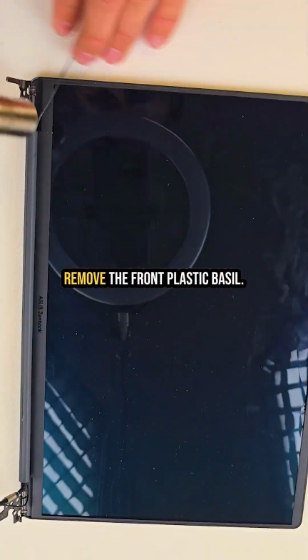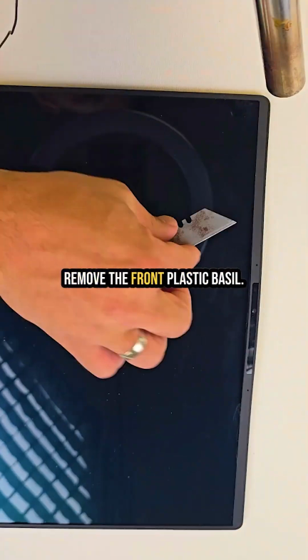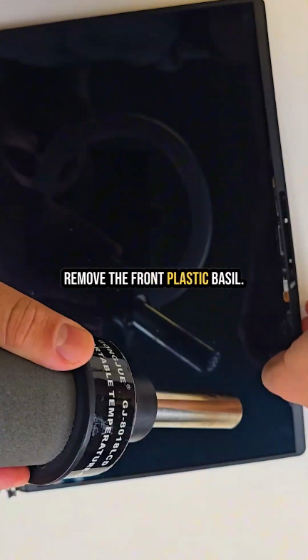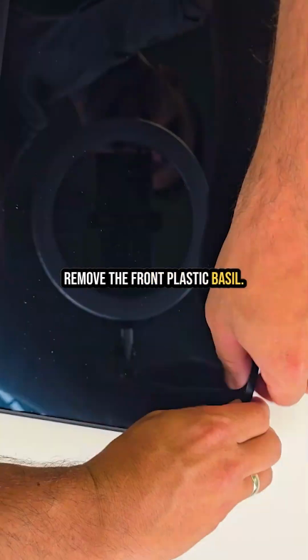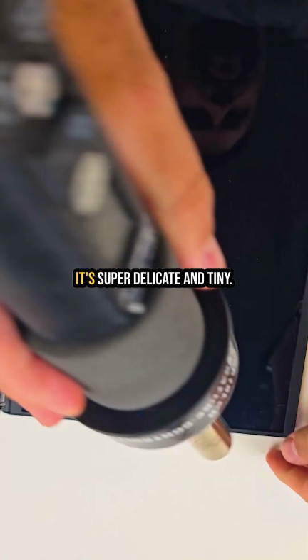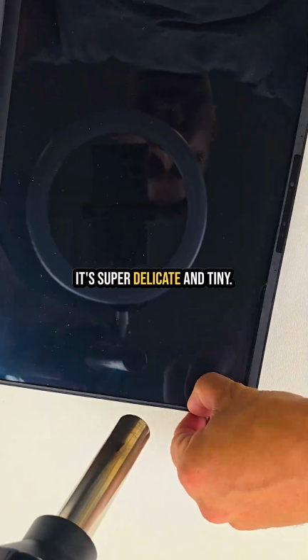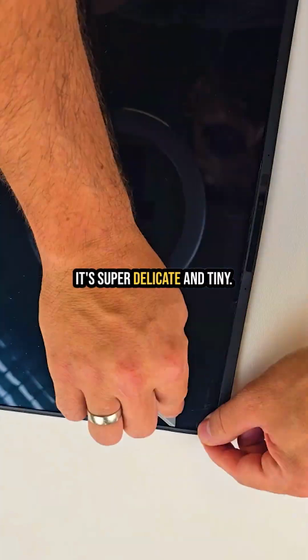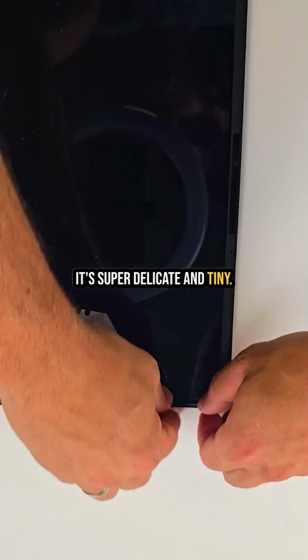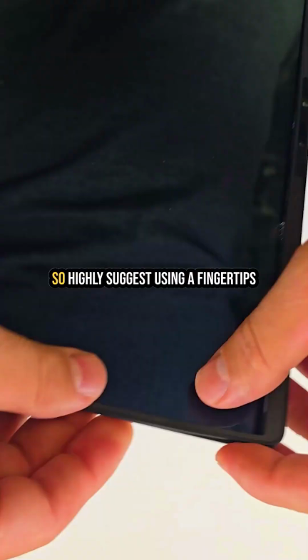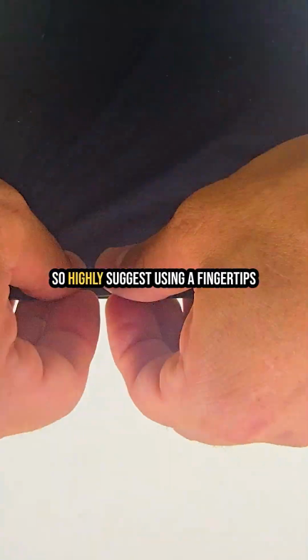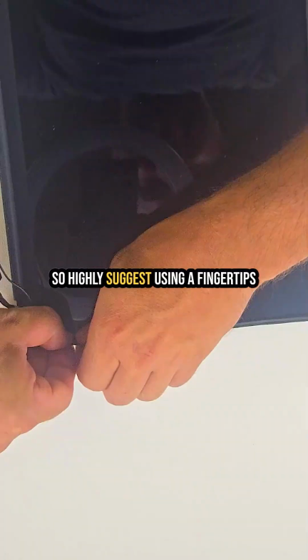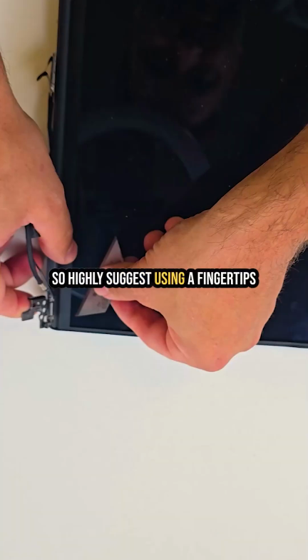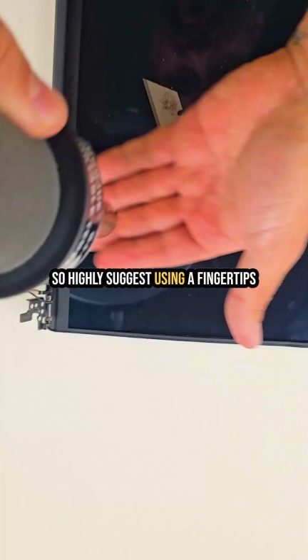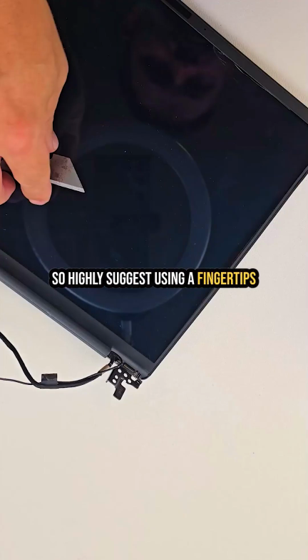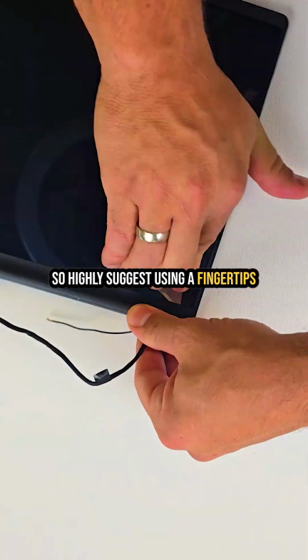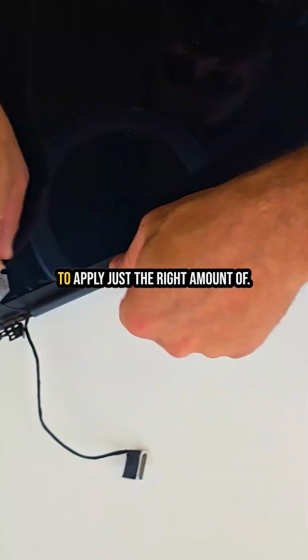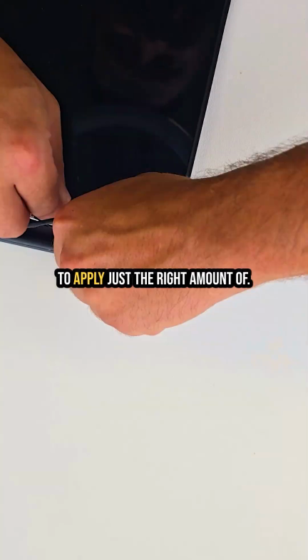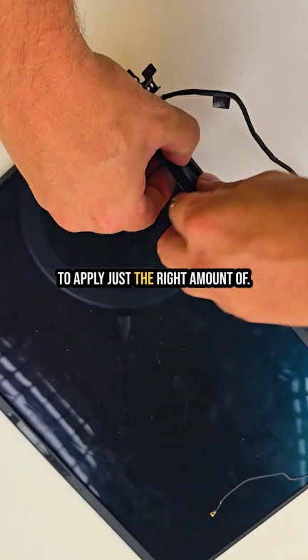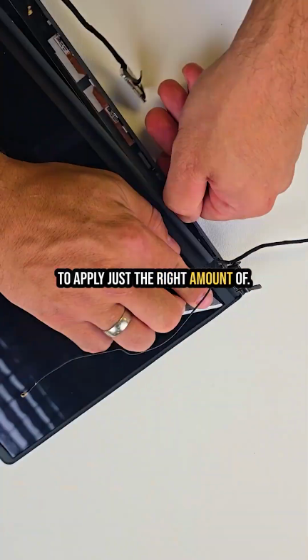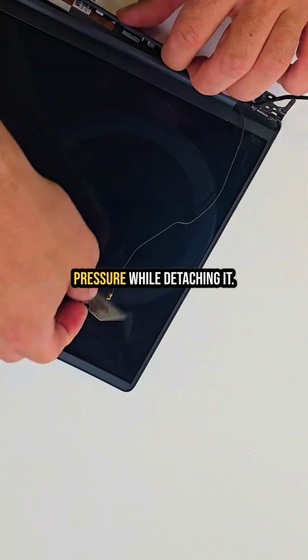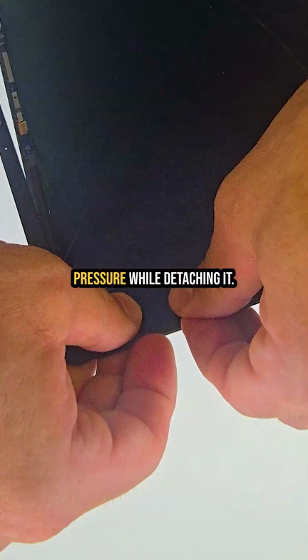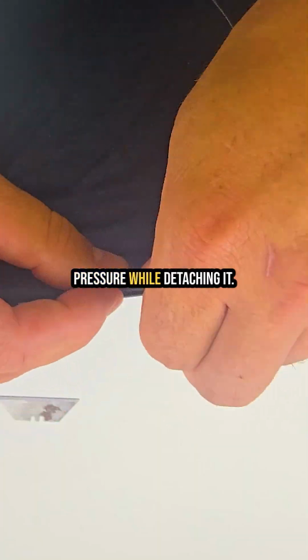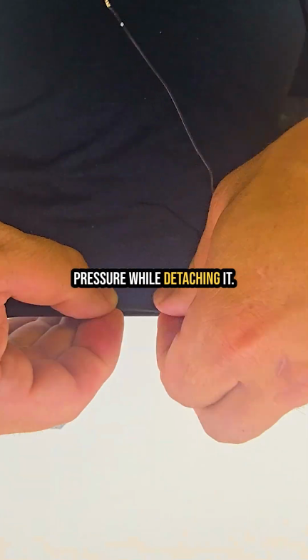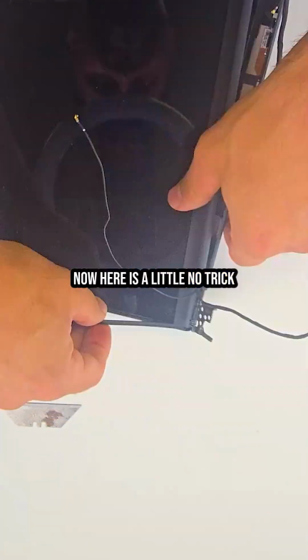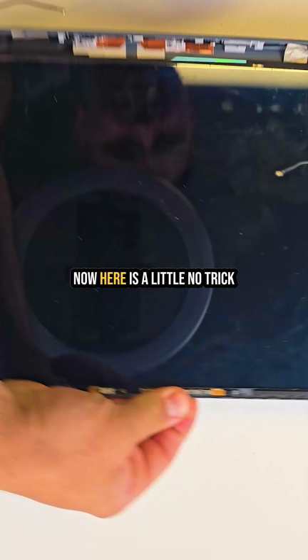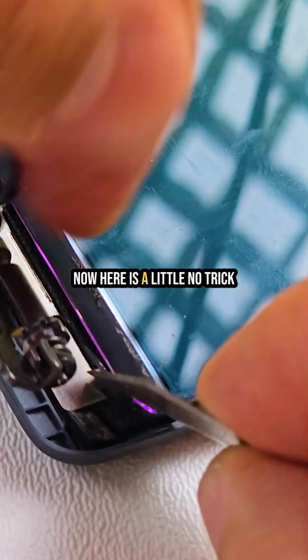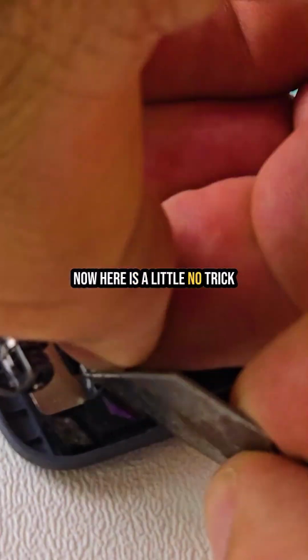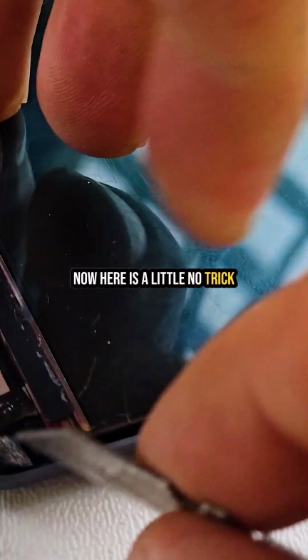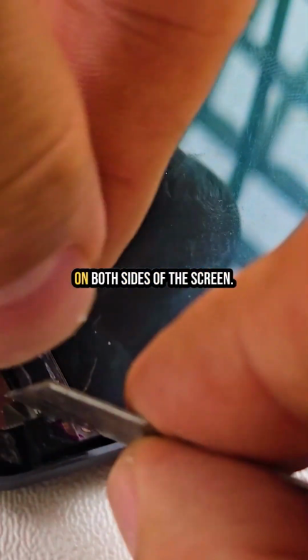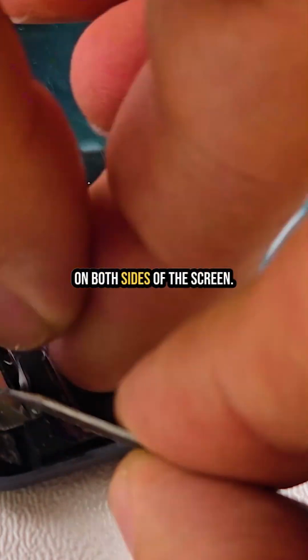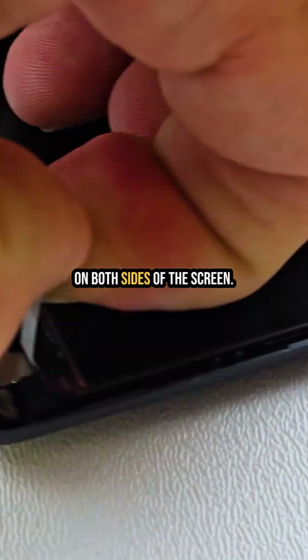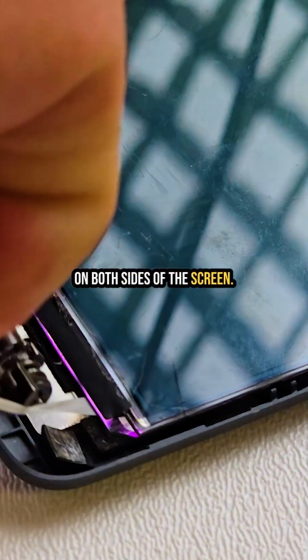I removed the front plastic bezel — it's super delicate and tiny, so I highly suggest using your fingertips to apply just the right amount of pressure while detaching it. Now here is a little trick: on both sides of the screen there are small plastic tabs.